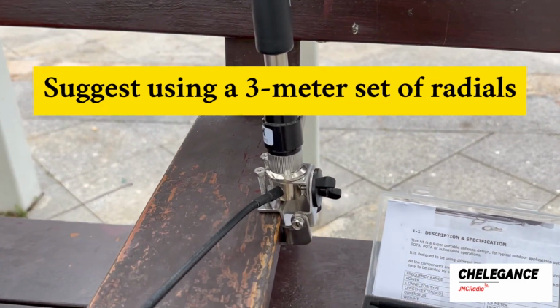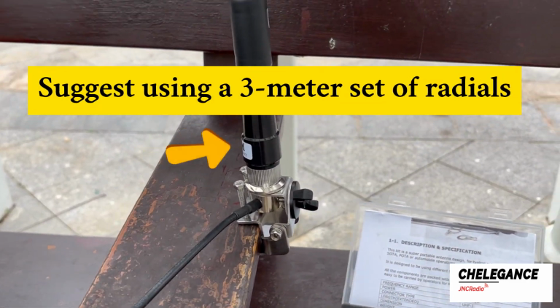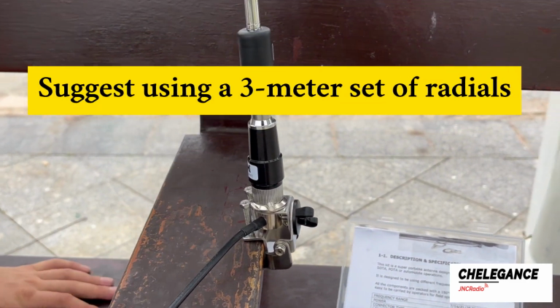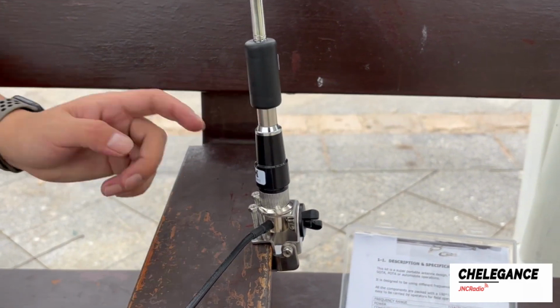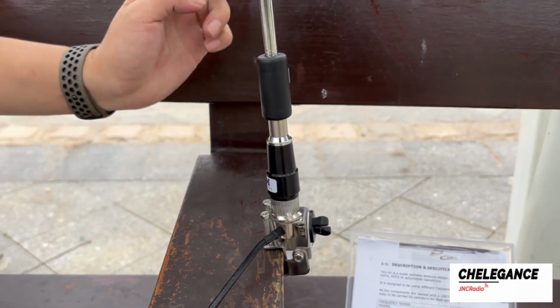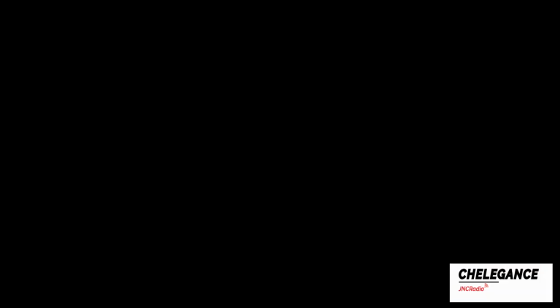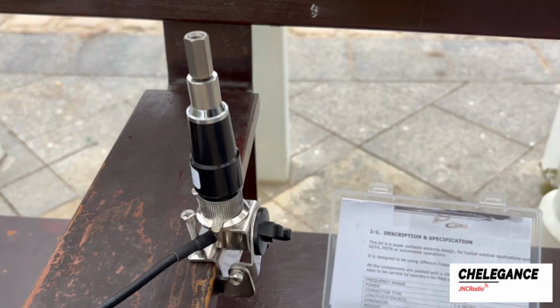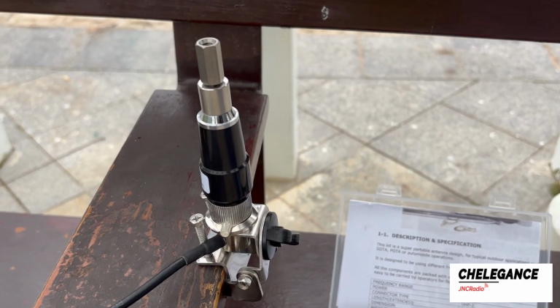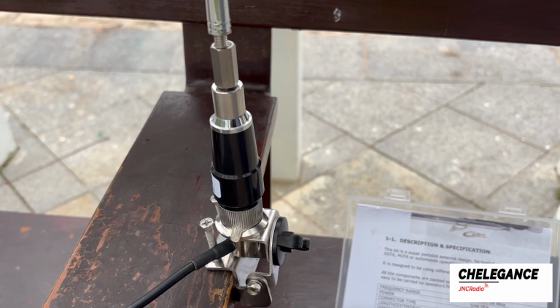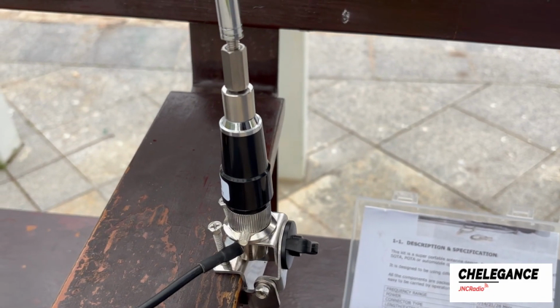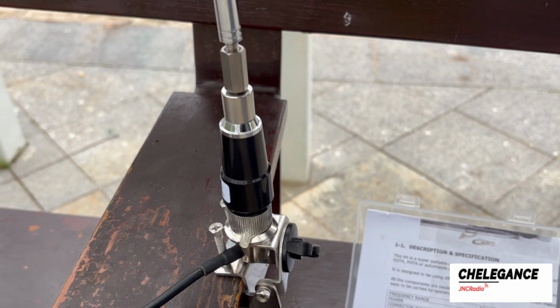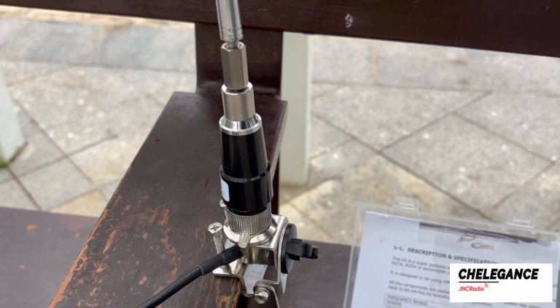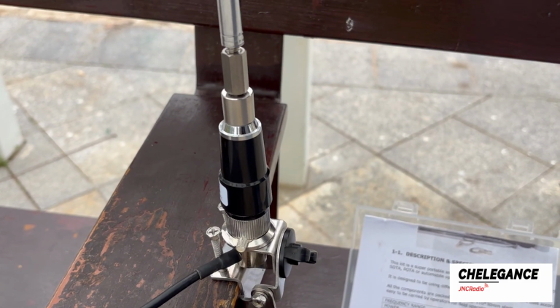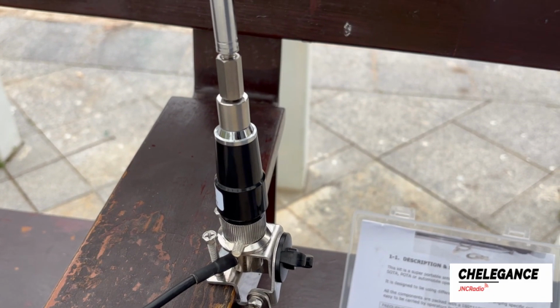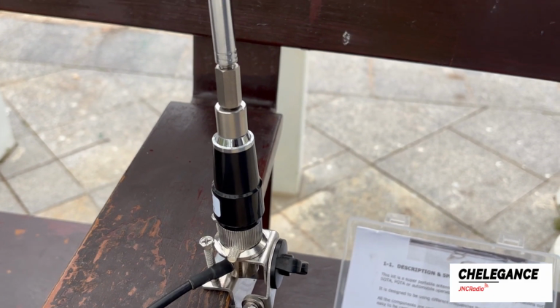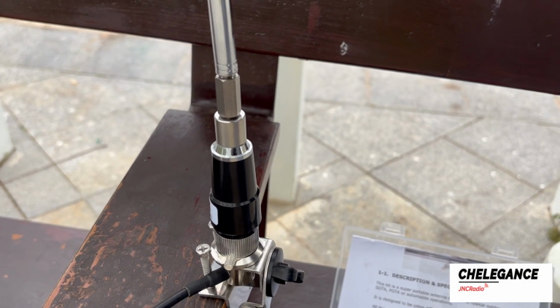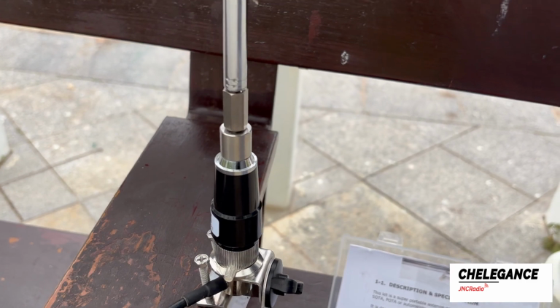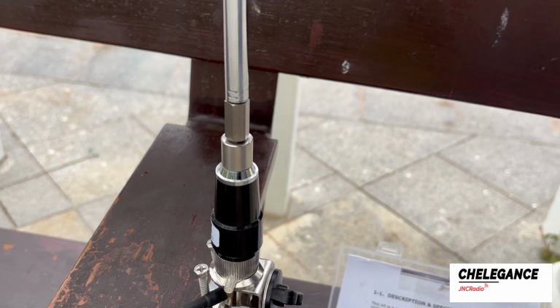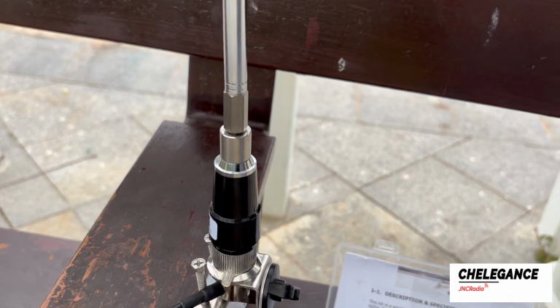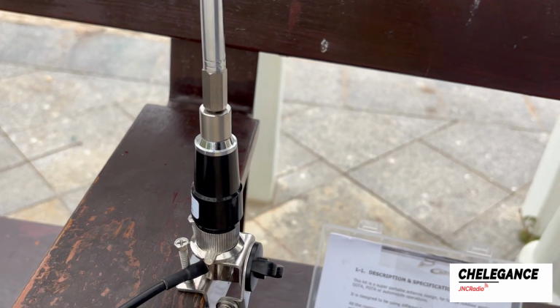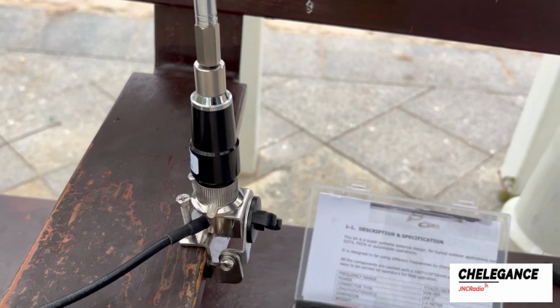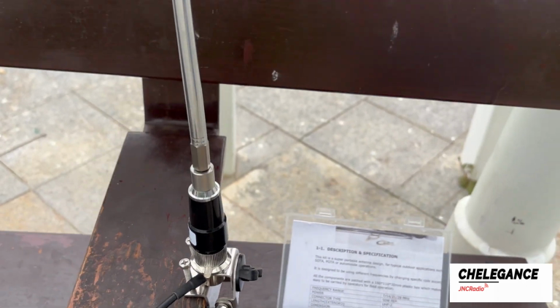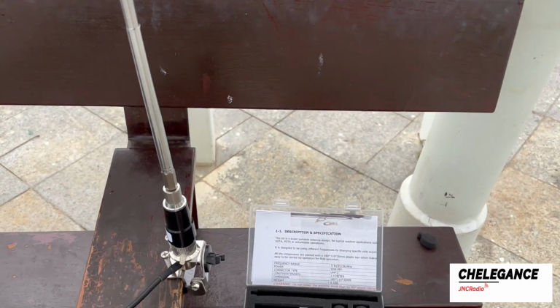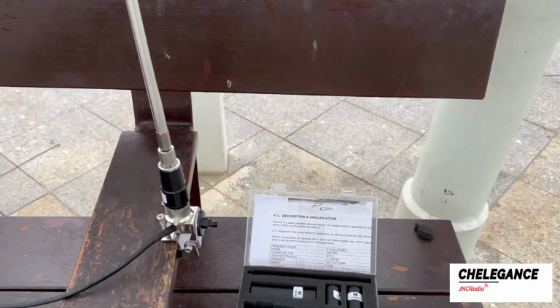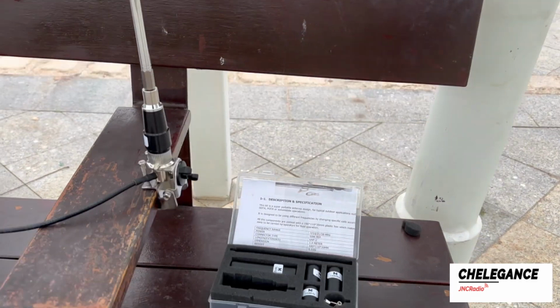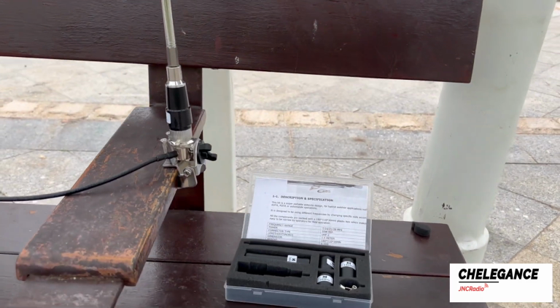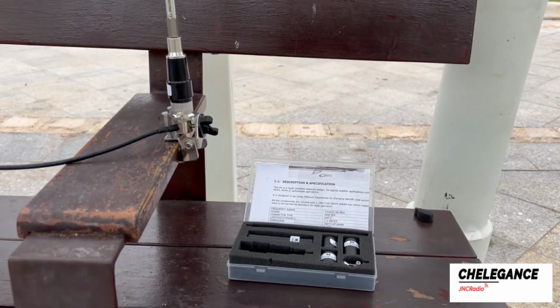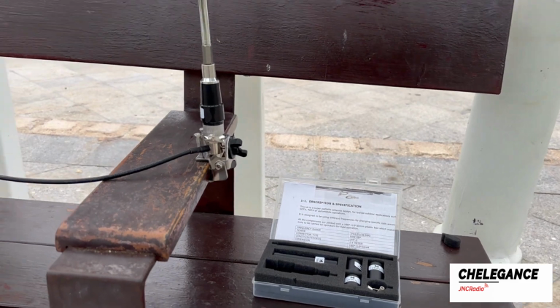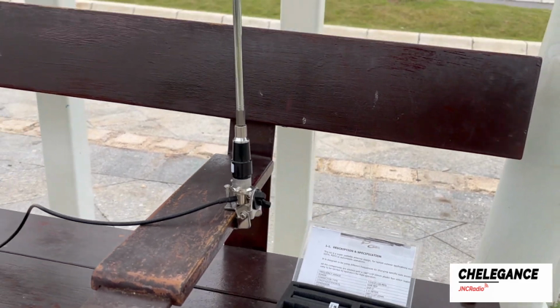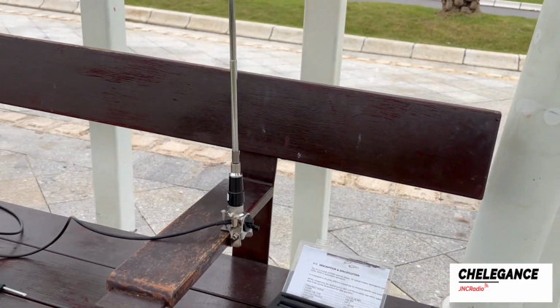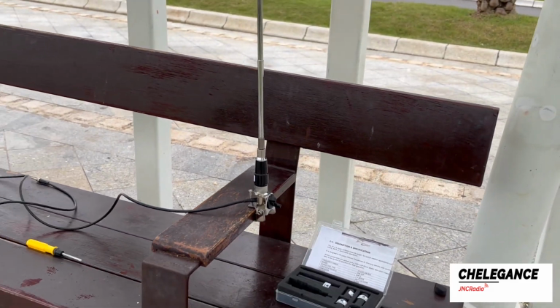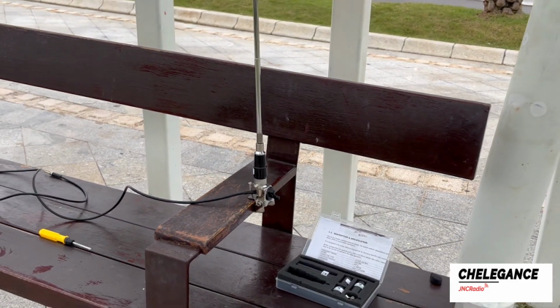Connect the radials and you are ready to use it. The 6-sided bolt is also easy to use — you just need to replace the coil position with it and you are ready to use it in UHF or VHF bands. Remember to test the SWR and fine-tune the antenna to the right length before use.